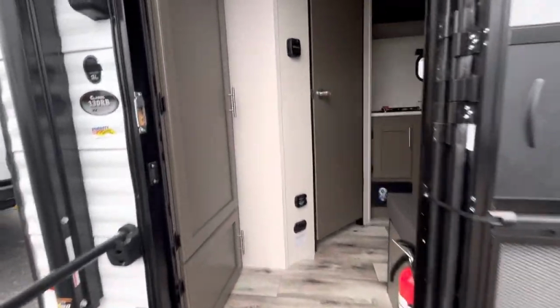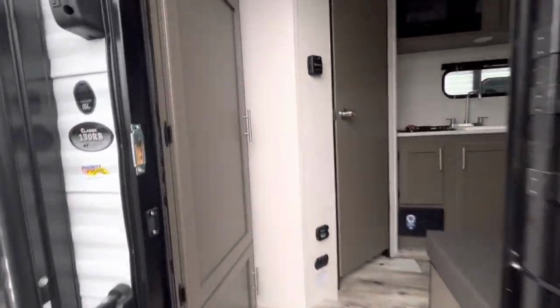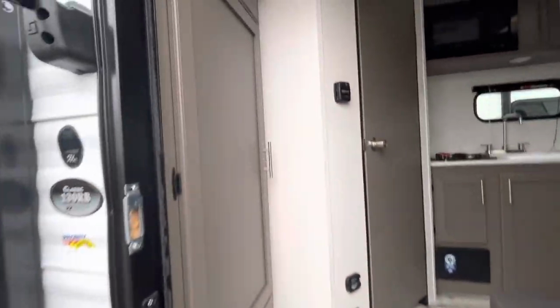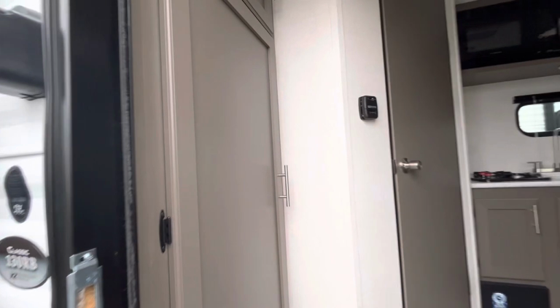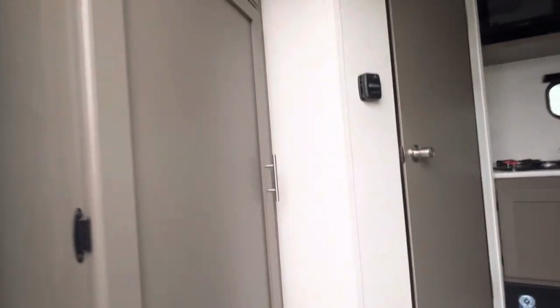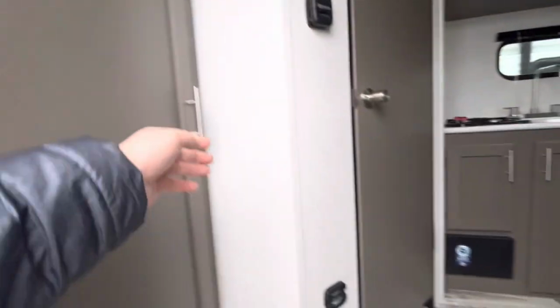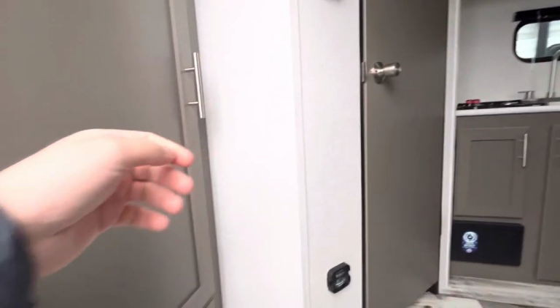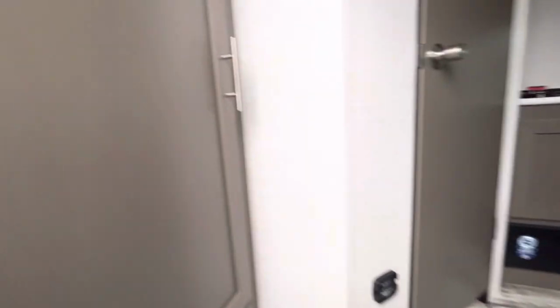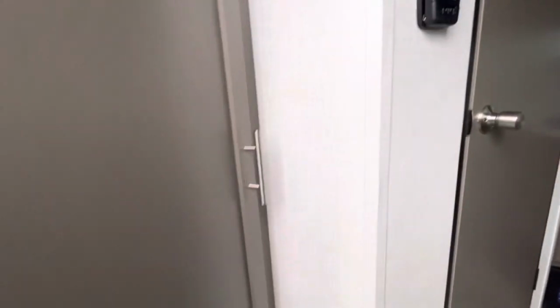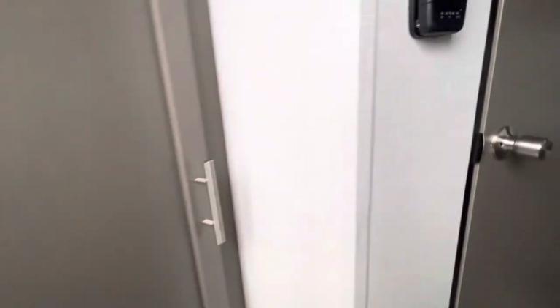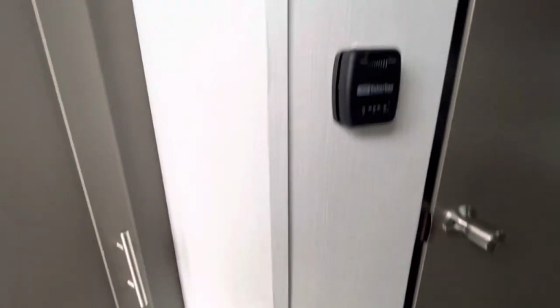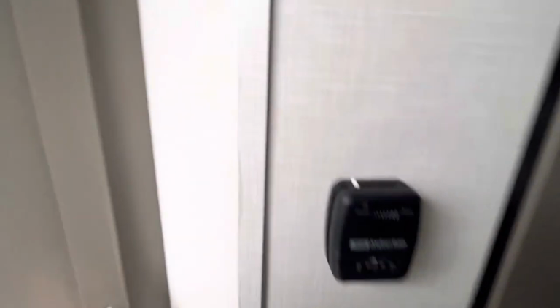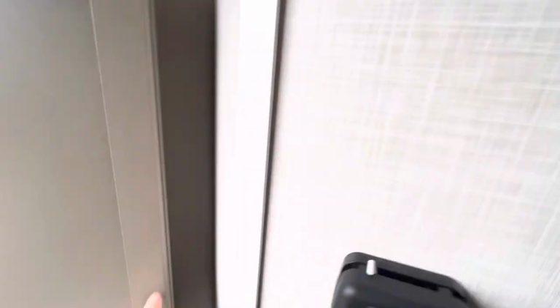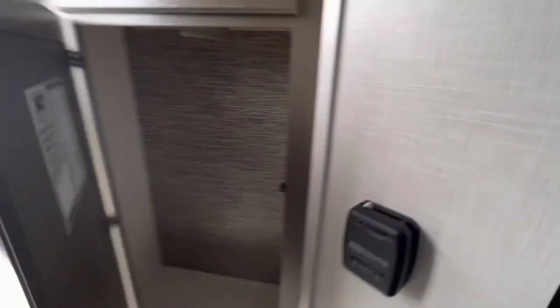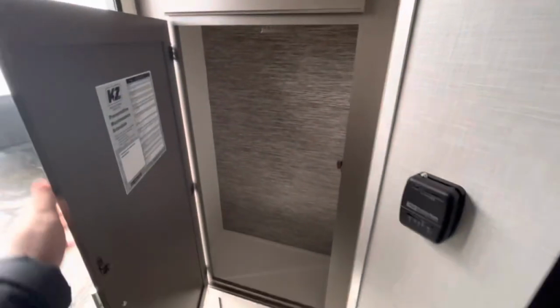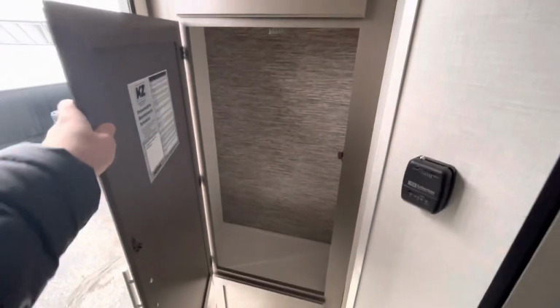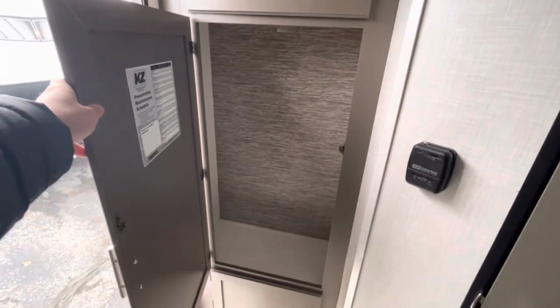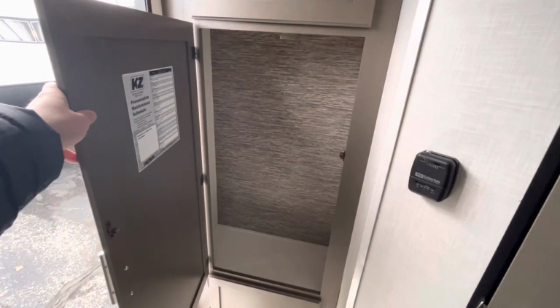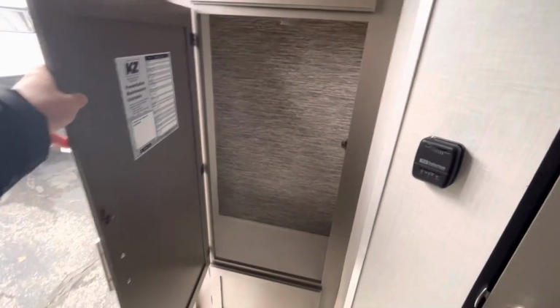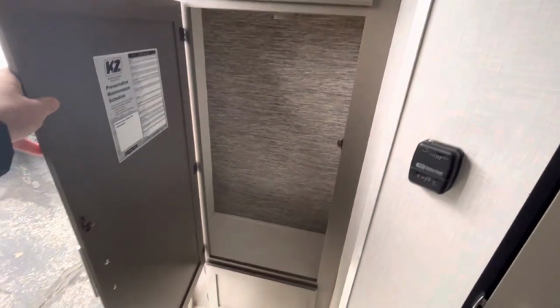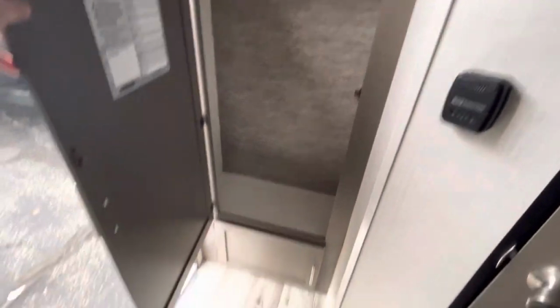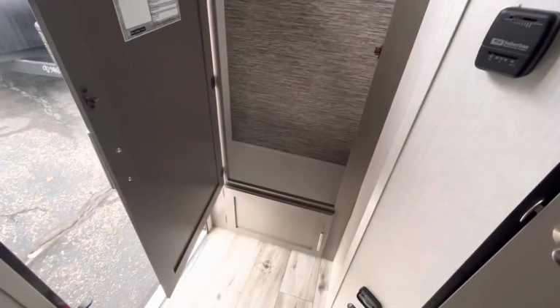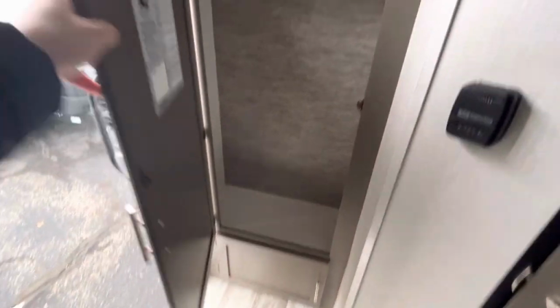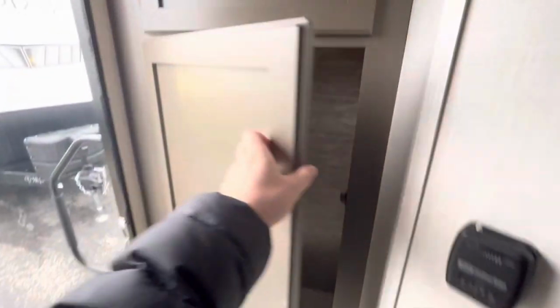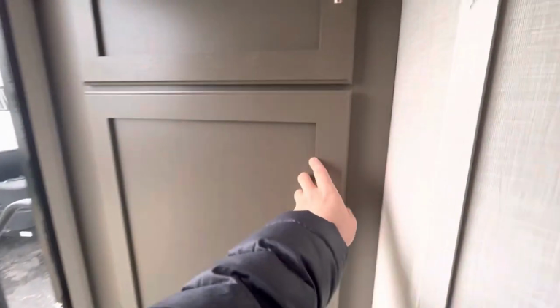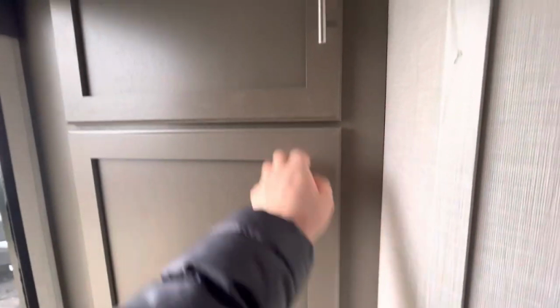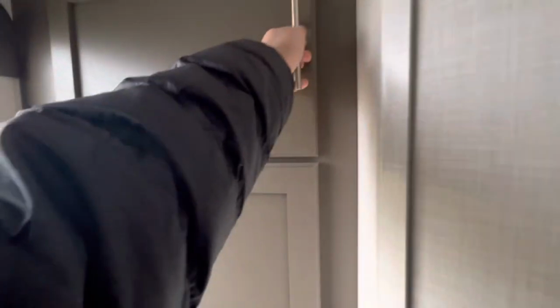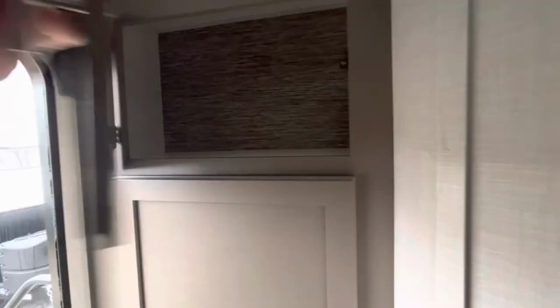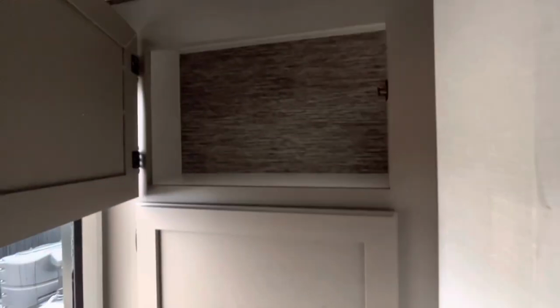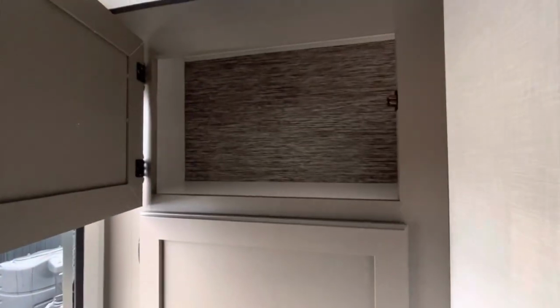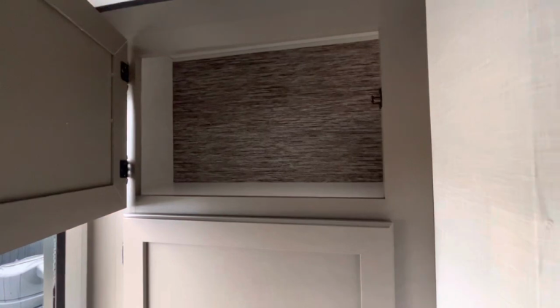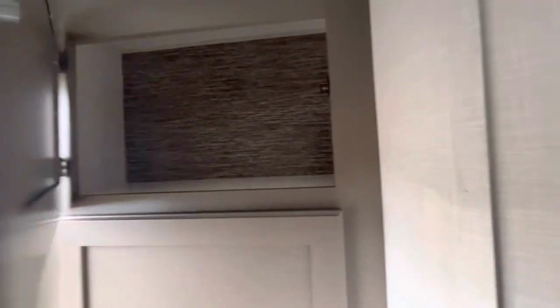As we step inside, you've got big hanging storage right there. You'll have storage down below and then another storage bay up top as well.